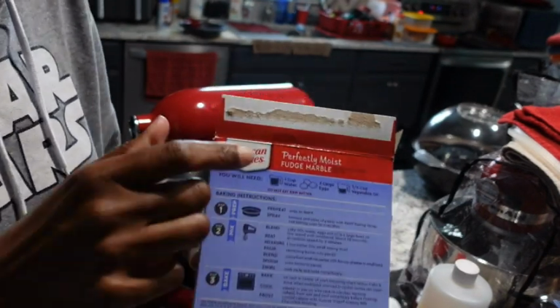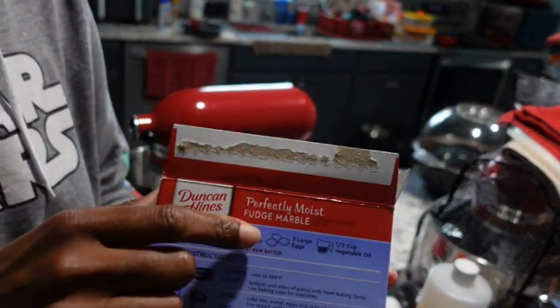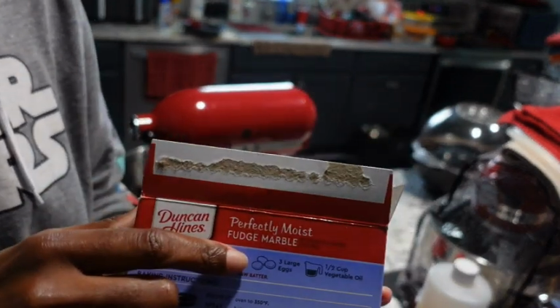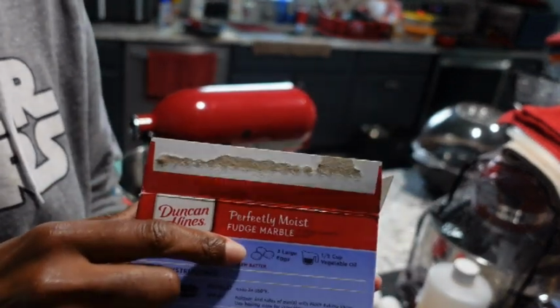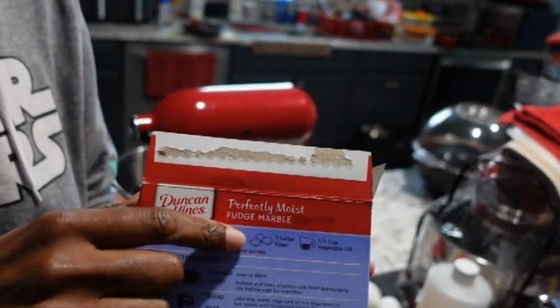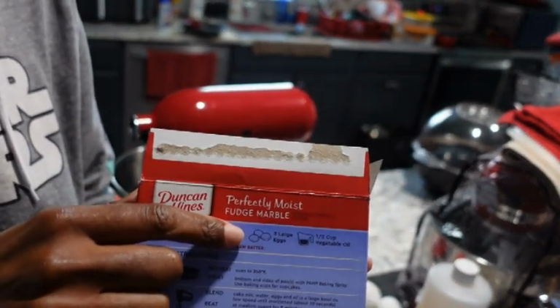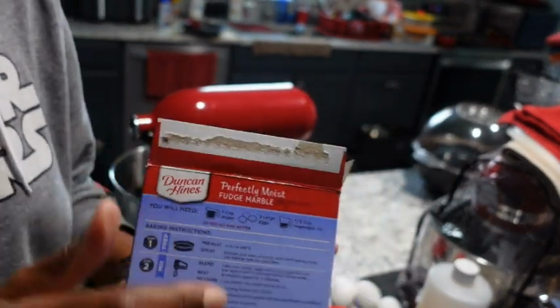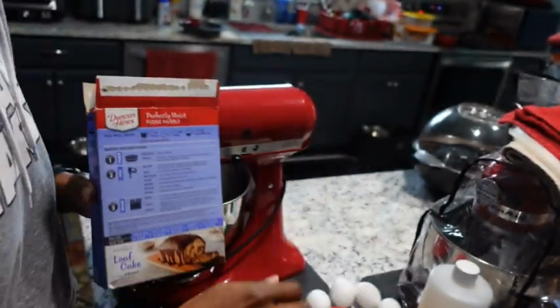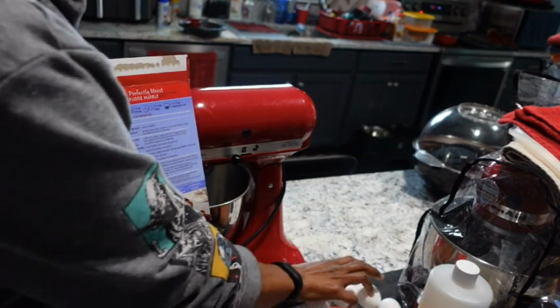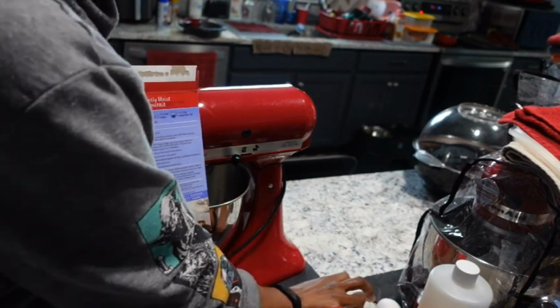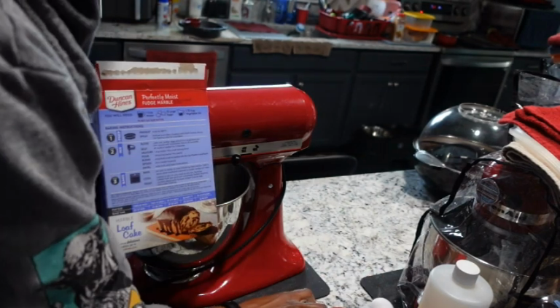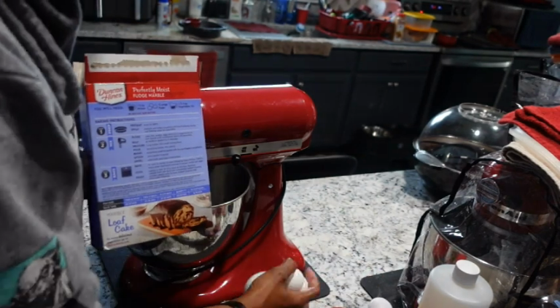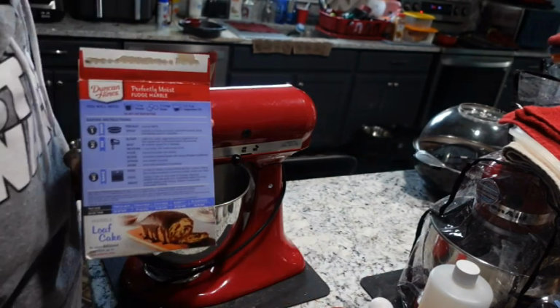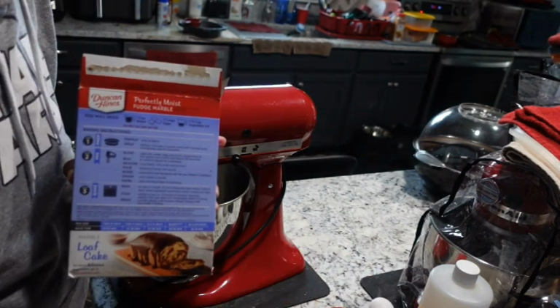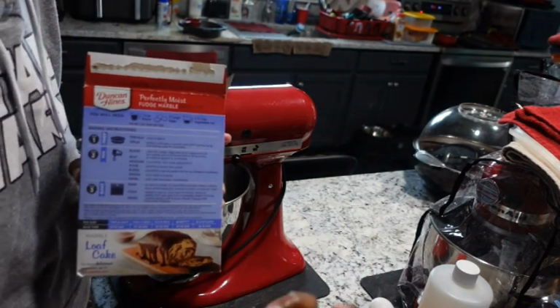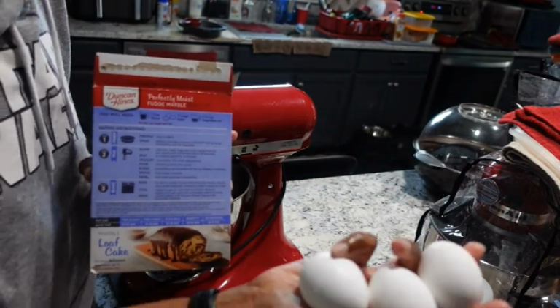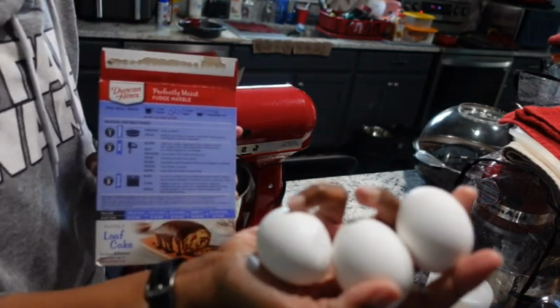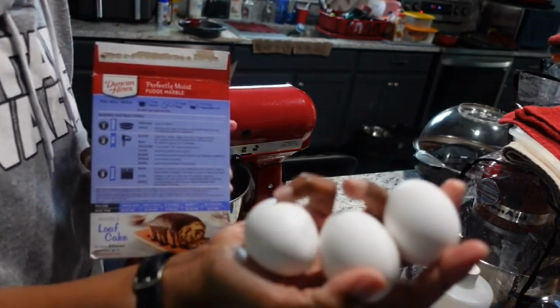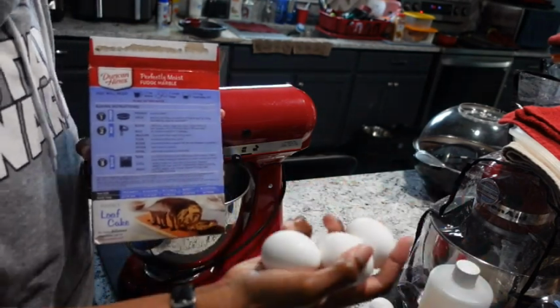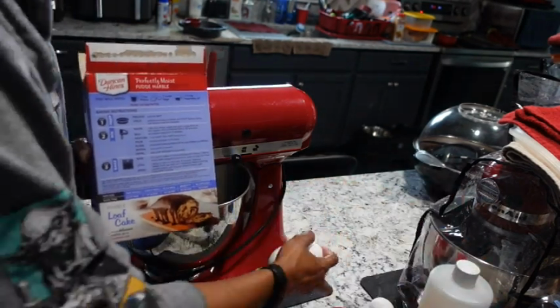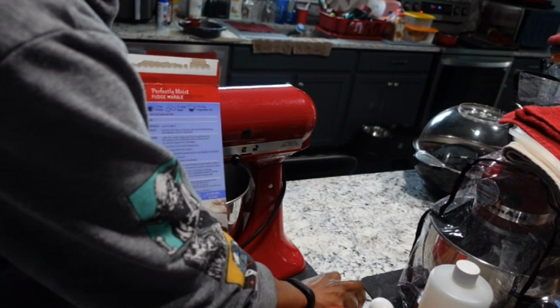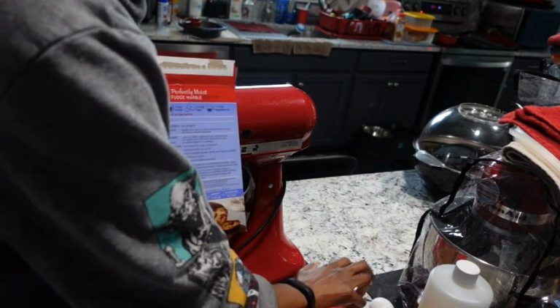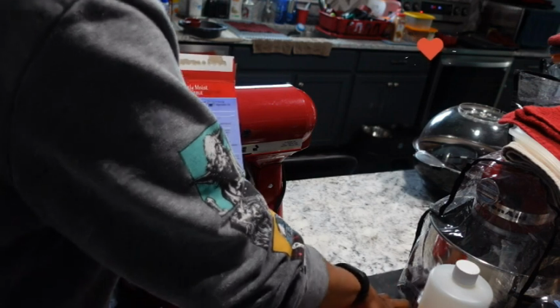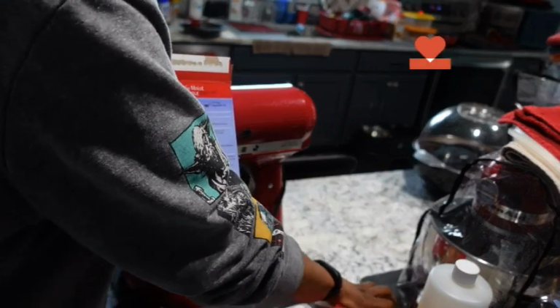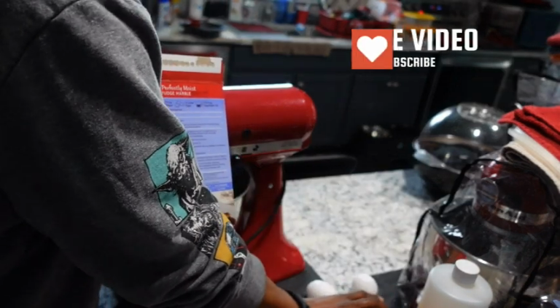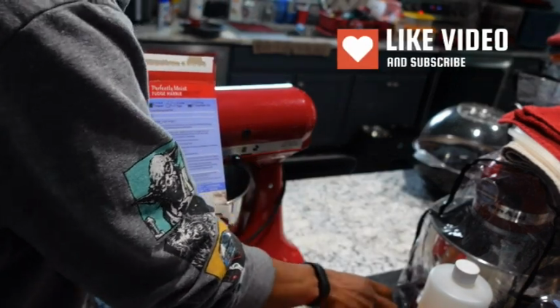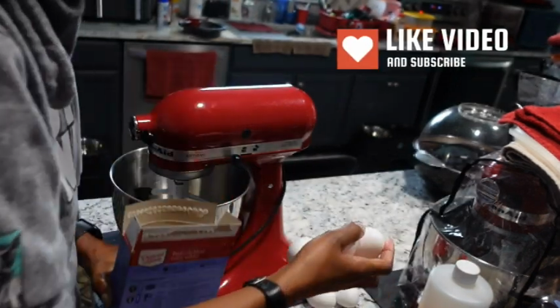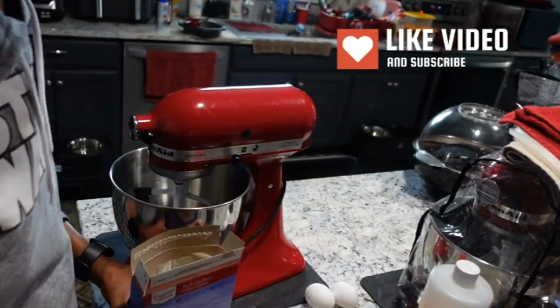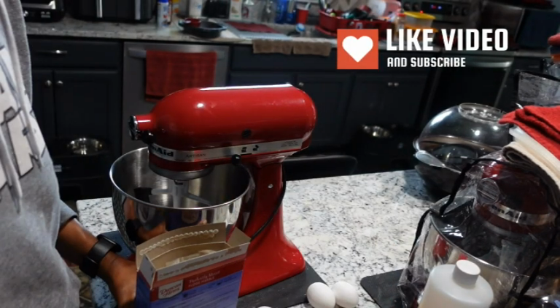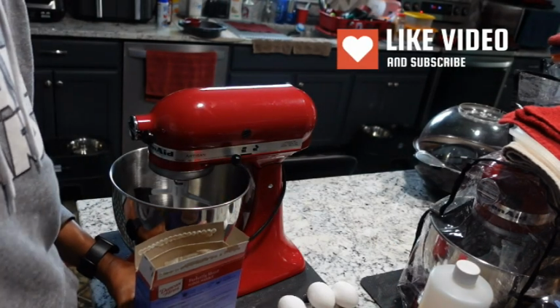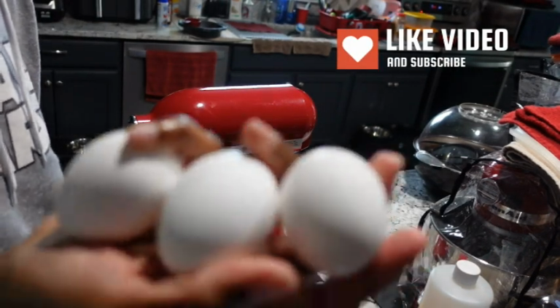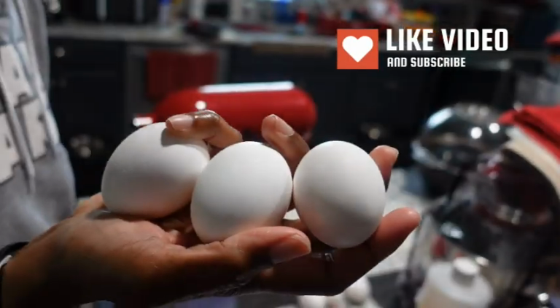The box asks for three large eggs, but instead we're going to swap out and use six large eggs. Here's the first three, and here's four, five, and six.